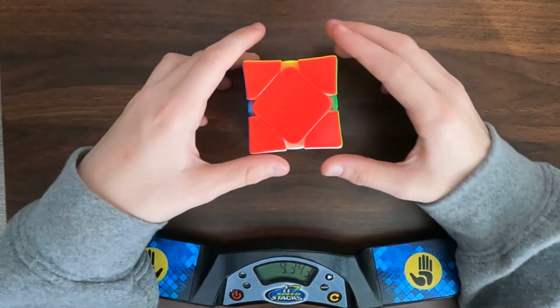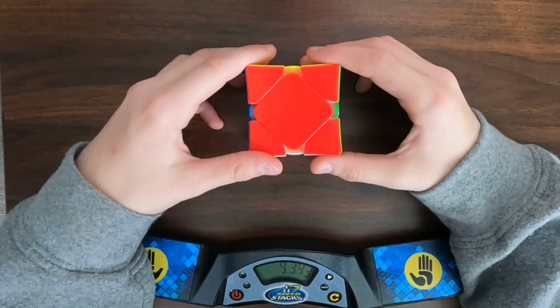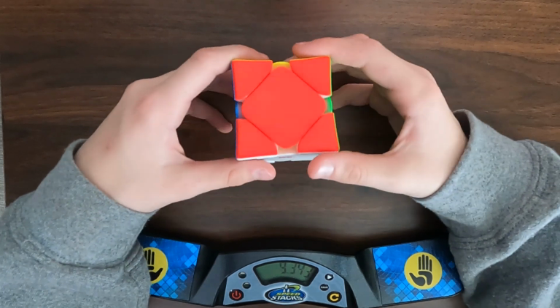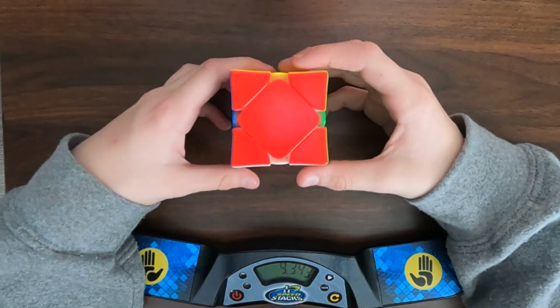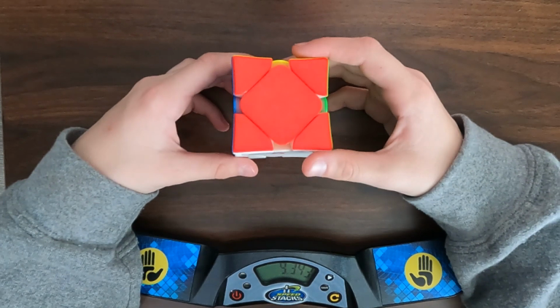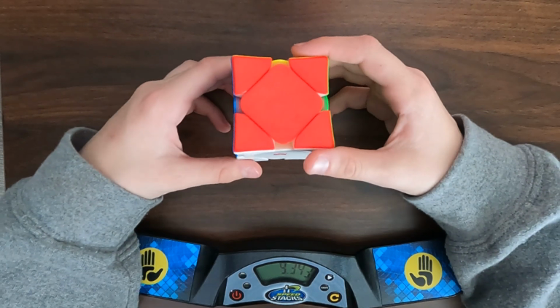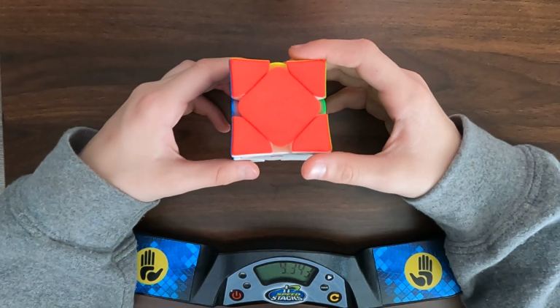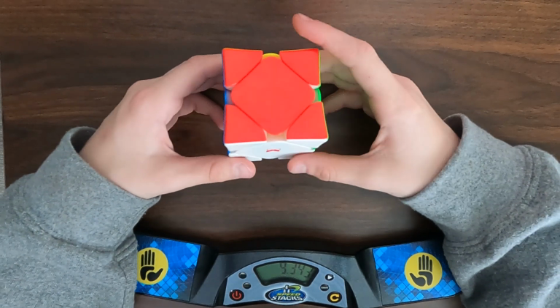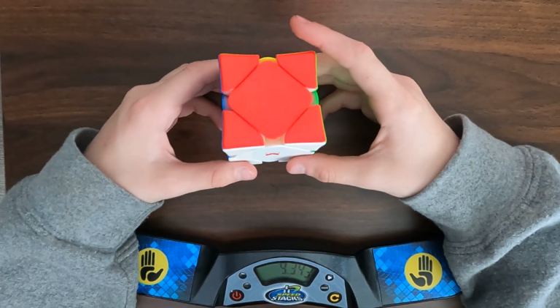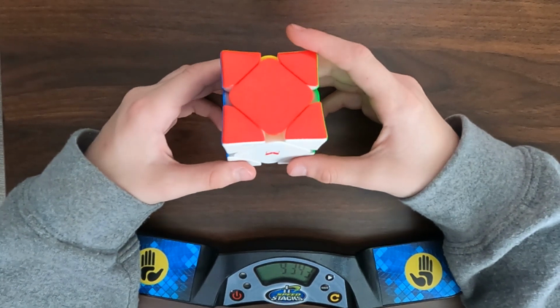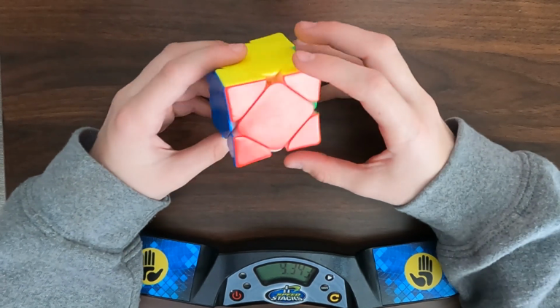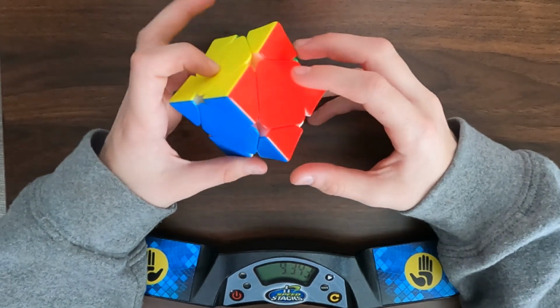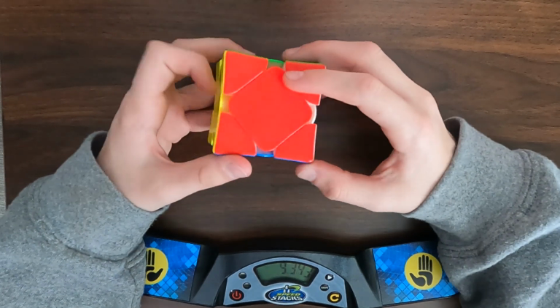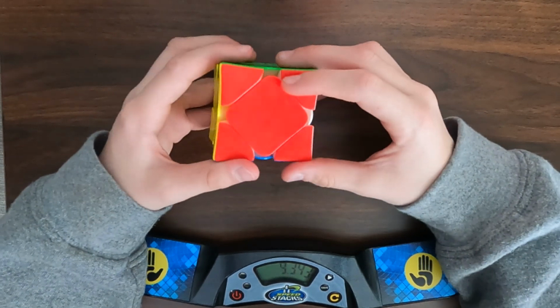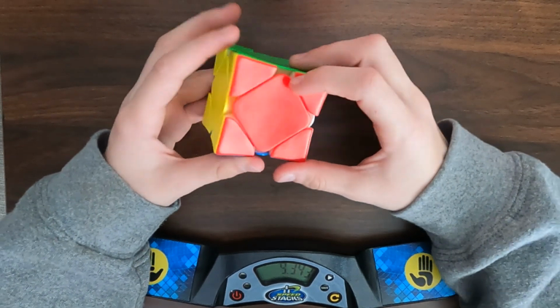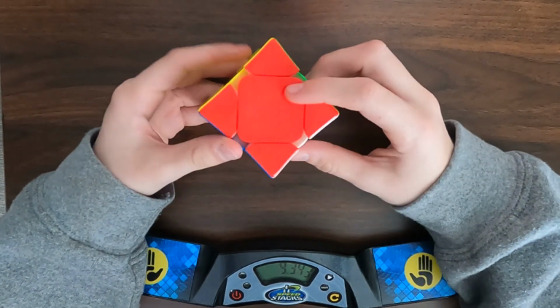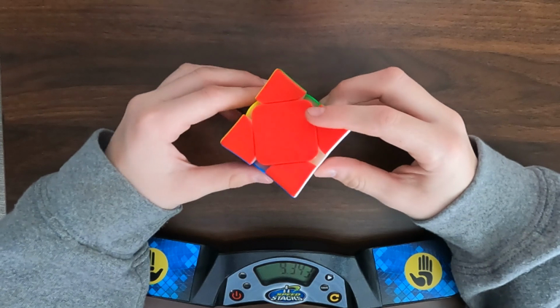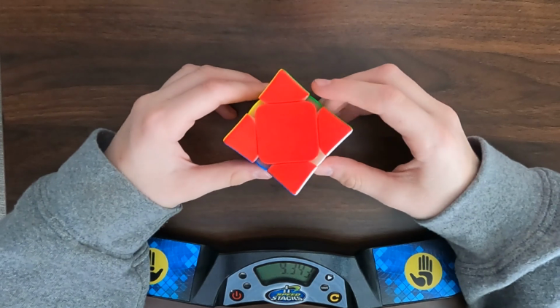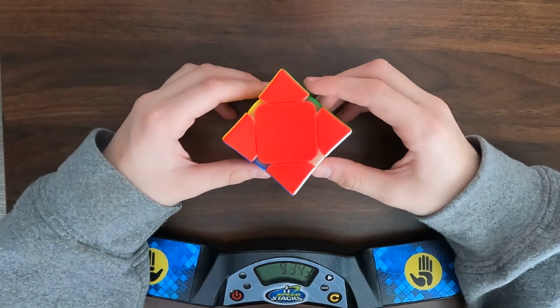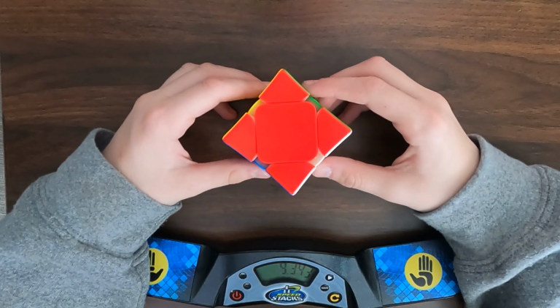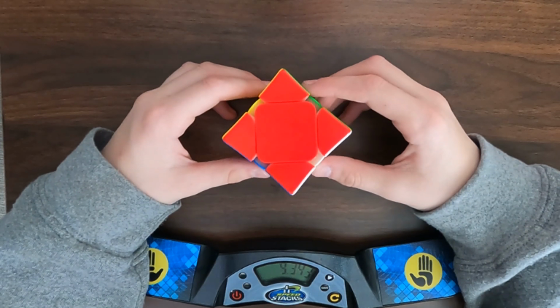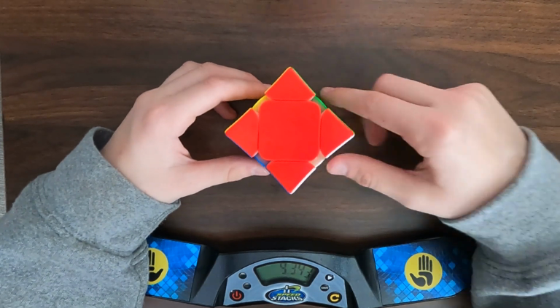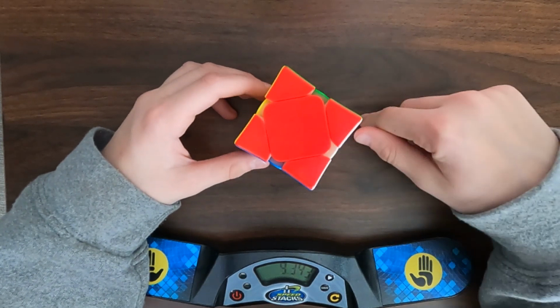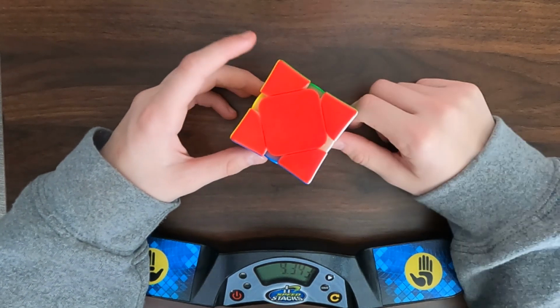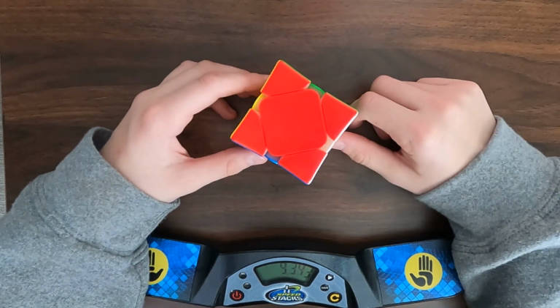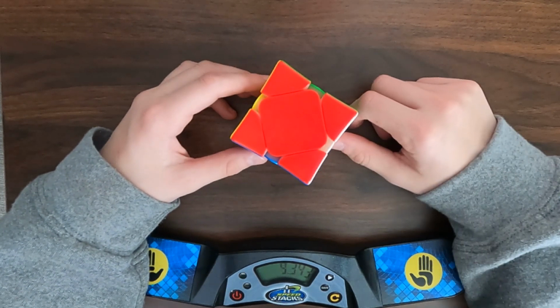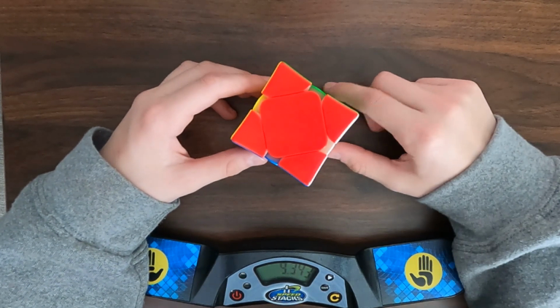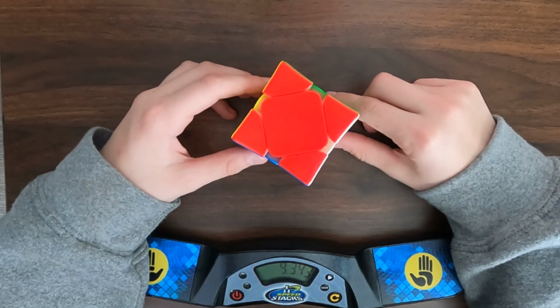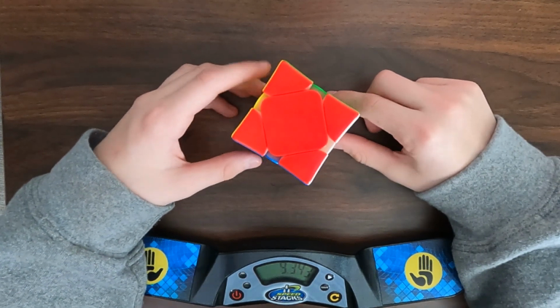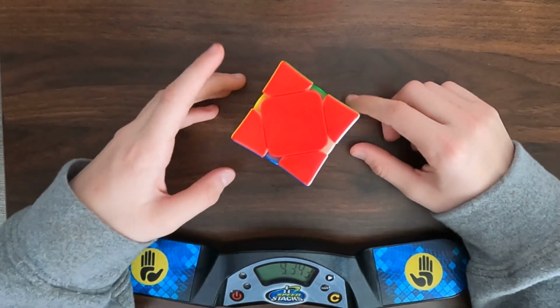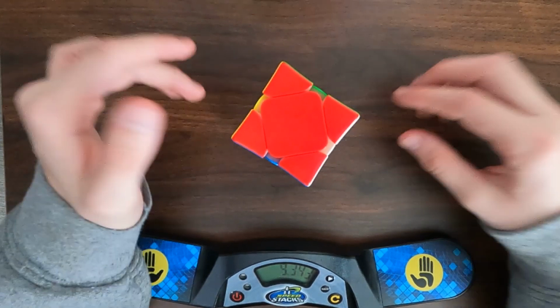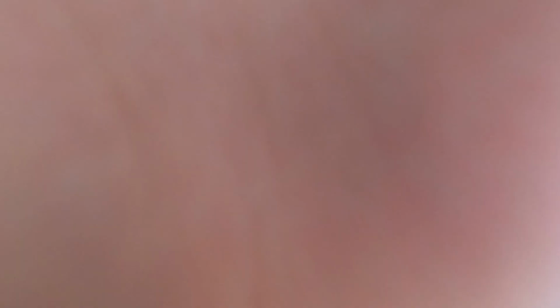The price of this is $22.95 on our website, killercubes.com. Hope you guys liked this video. Go buy some cubes at killercubes.com. Bye!